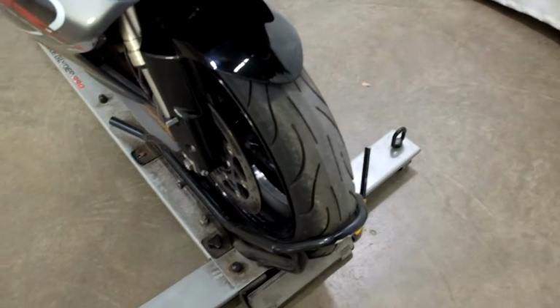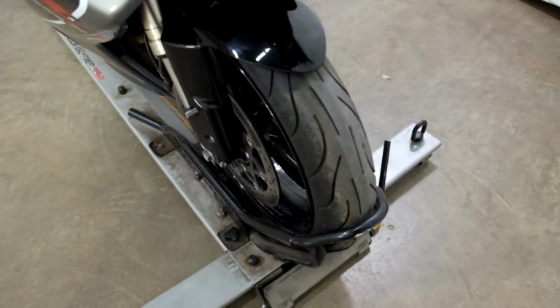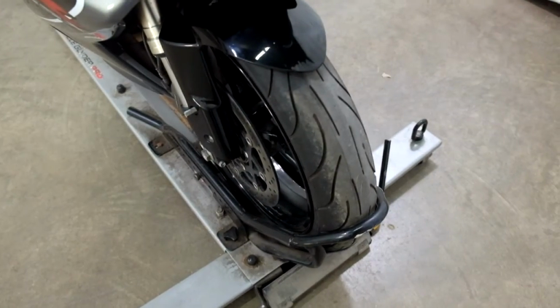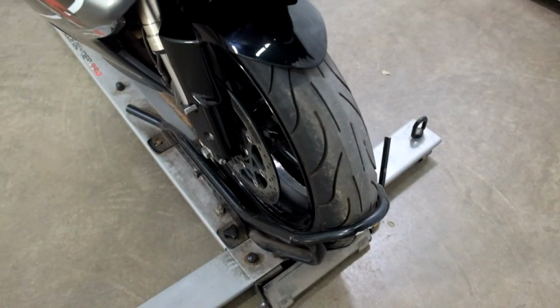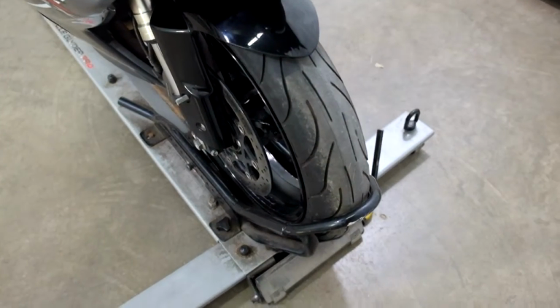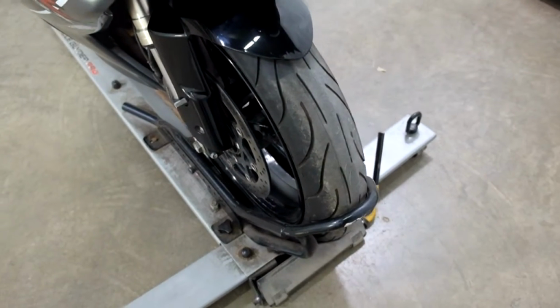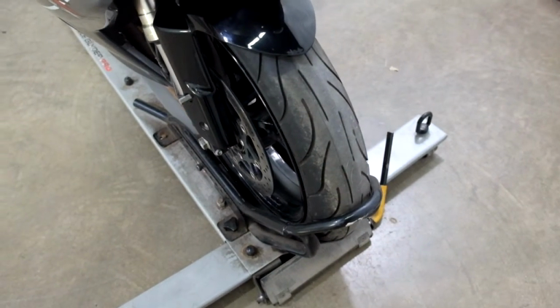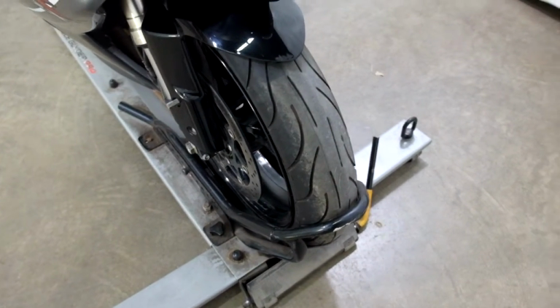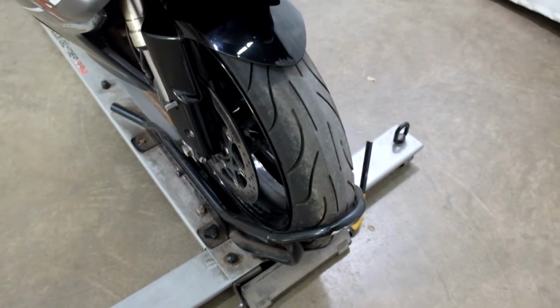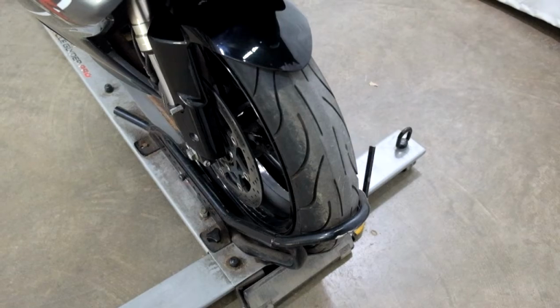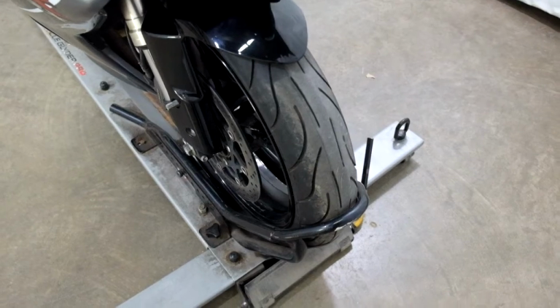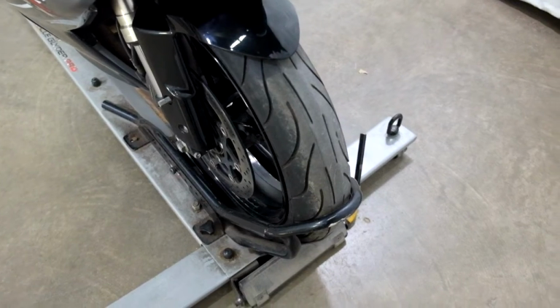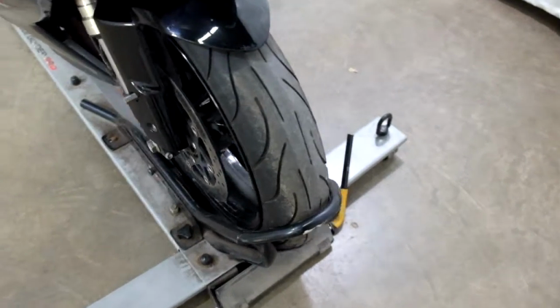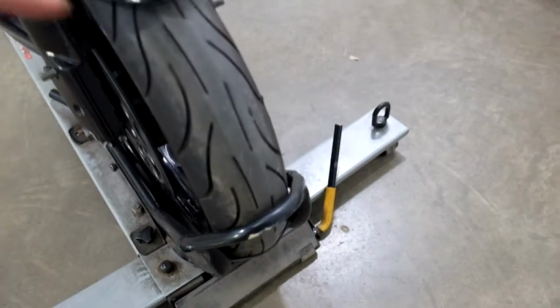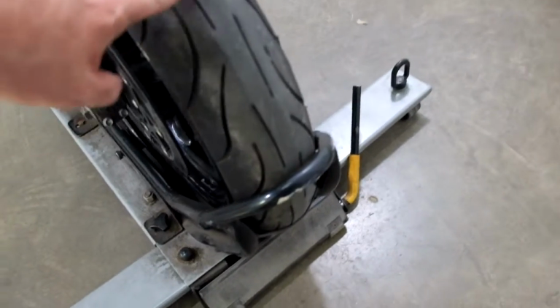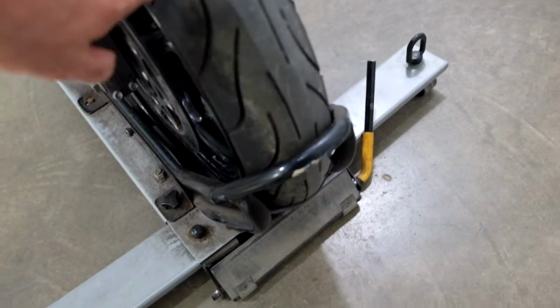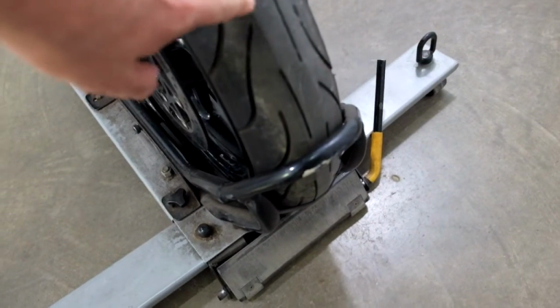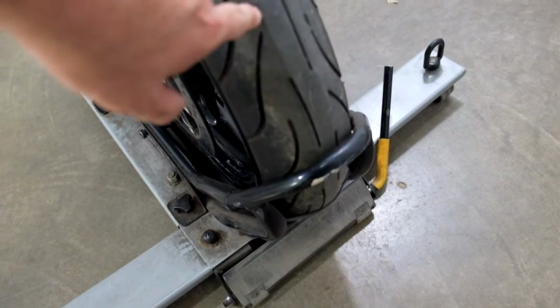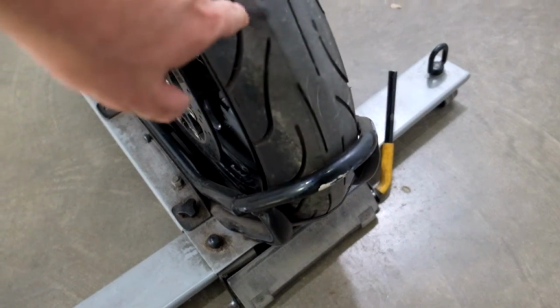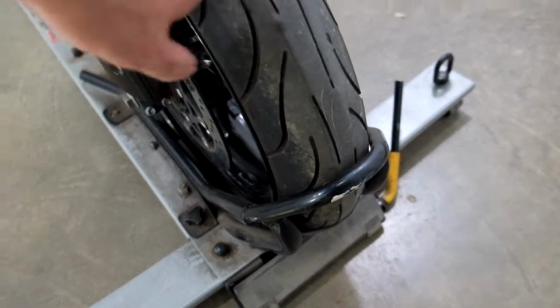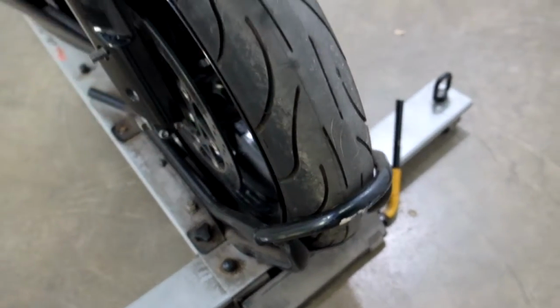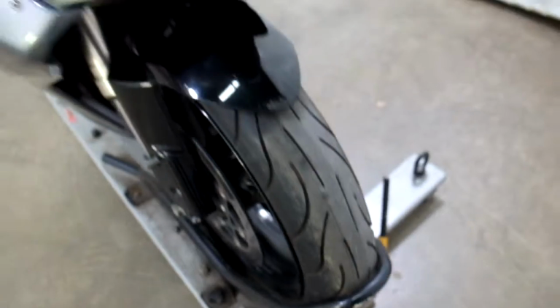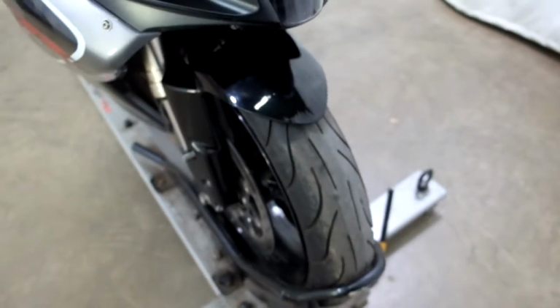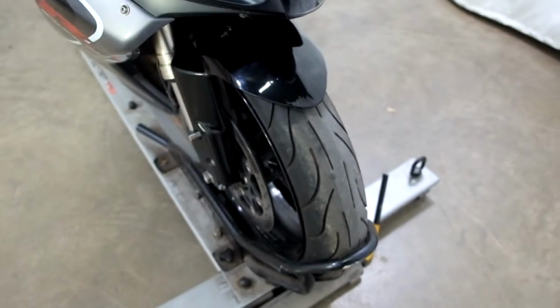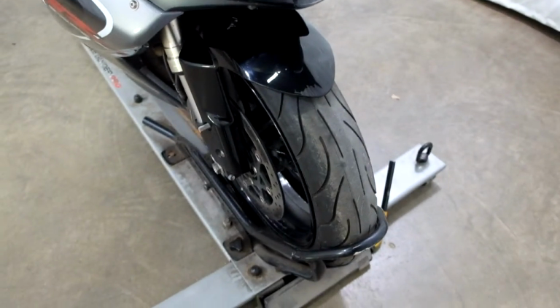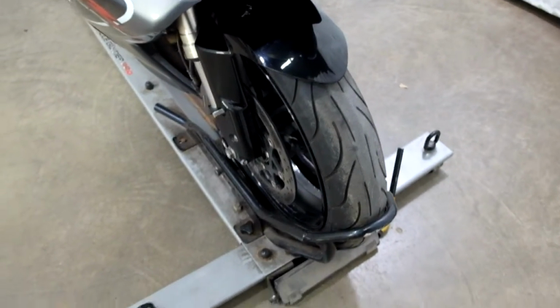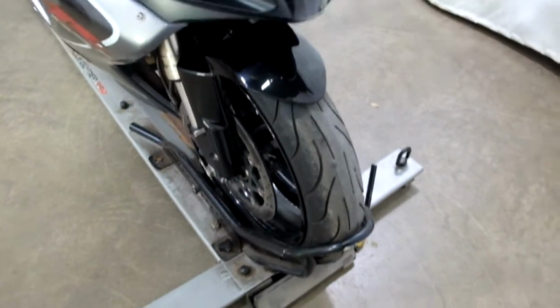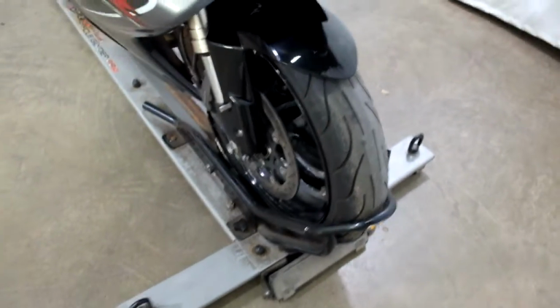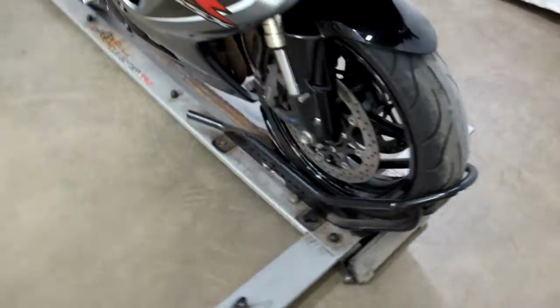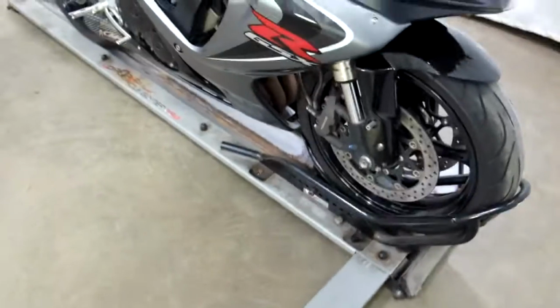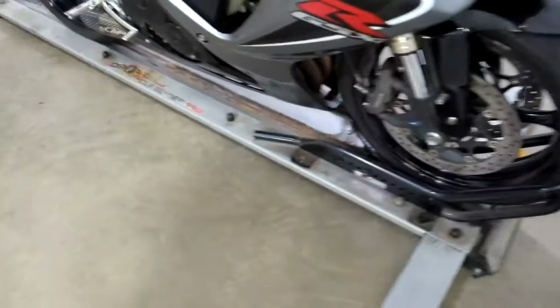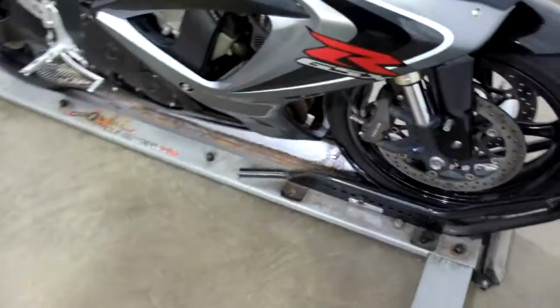Front tire is in kind of tough shape. You can see those ridges there — something that really should be replaced. It might get a few miles out of it, but it should be replaced fairly quickly.